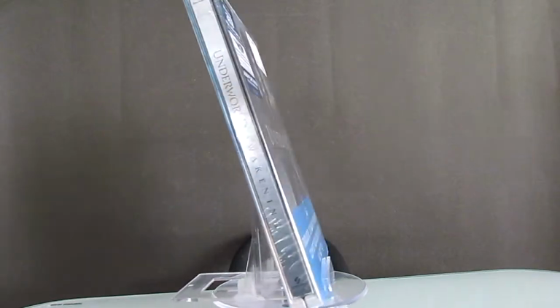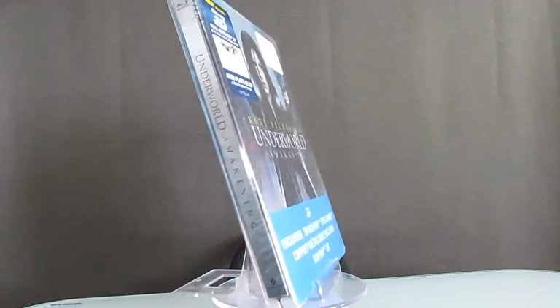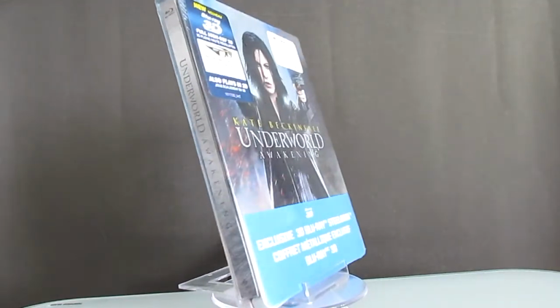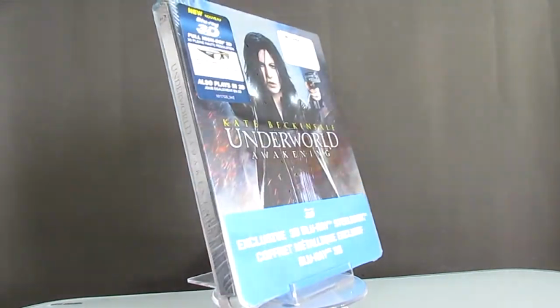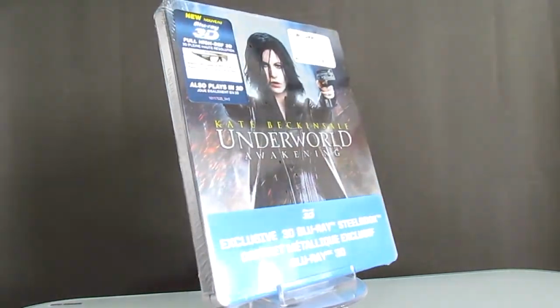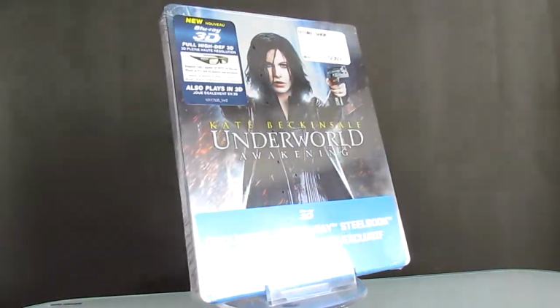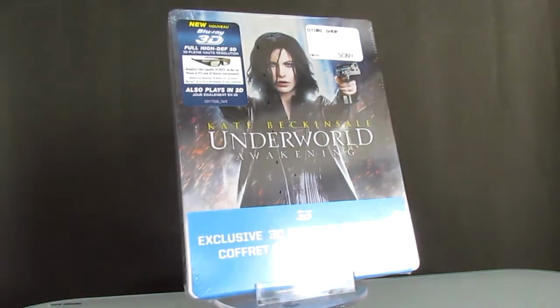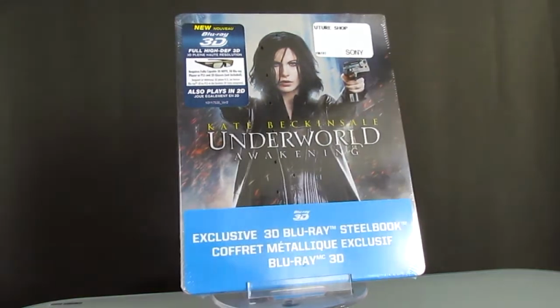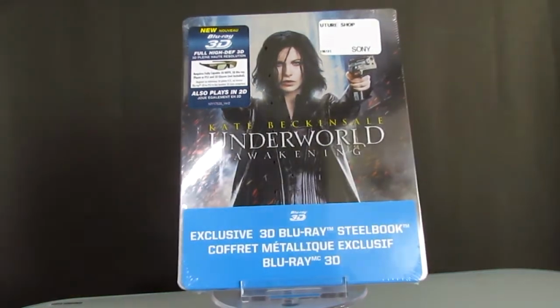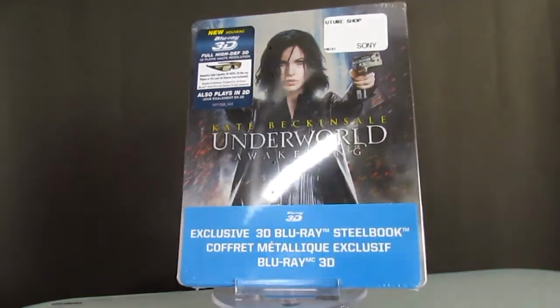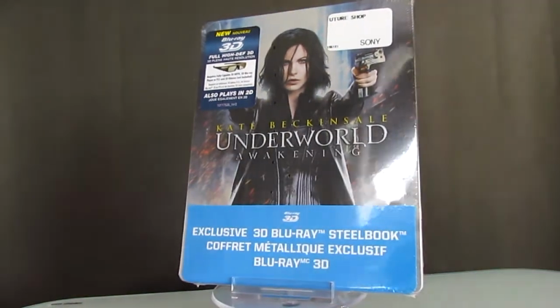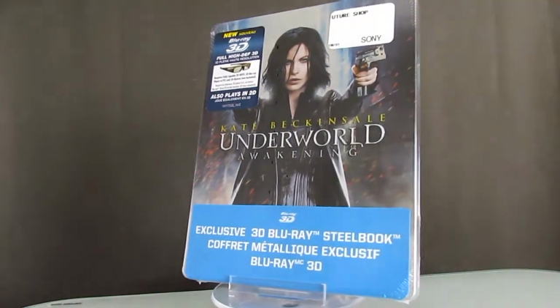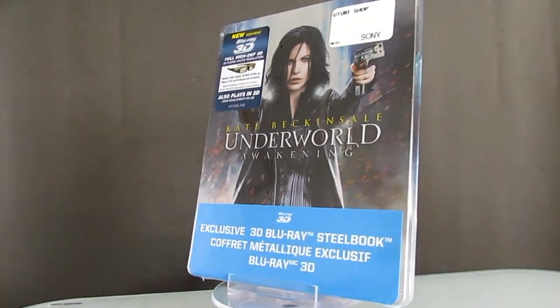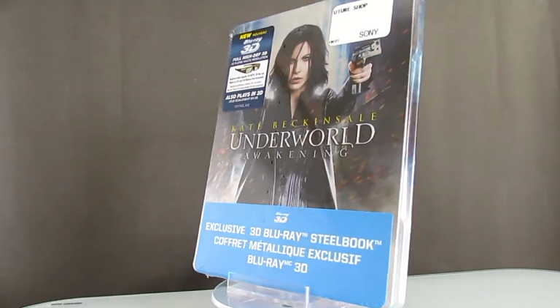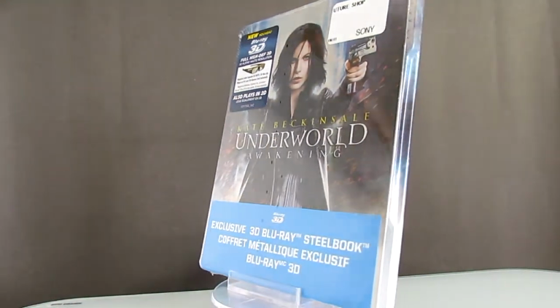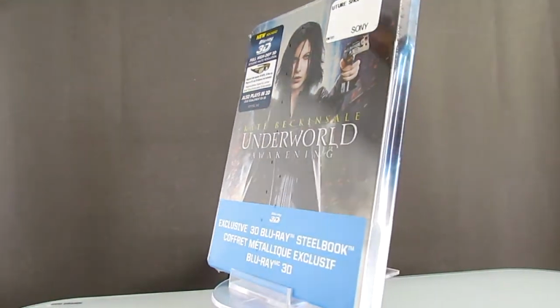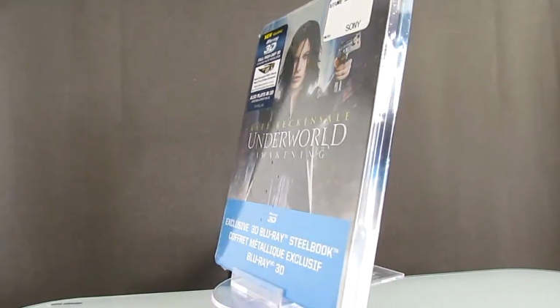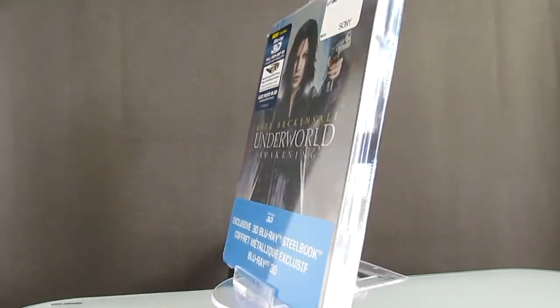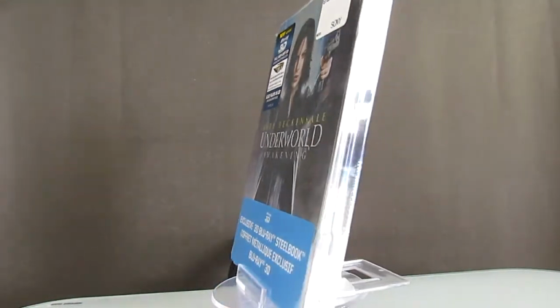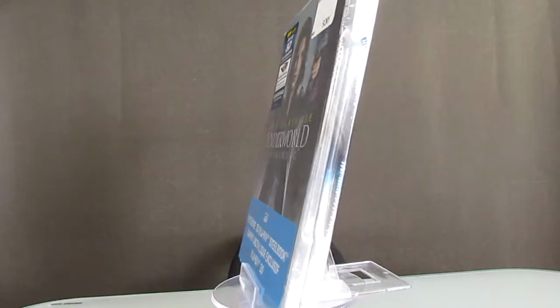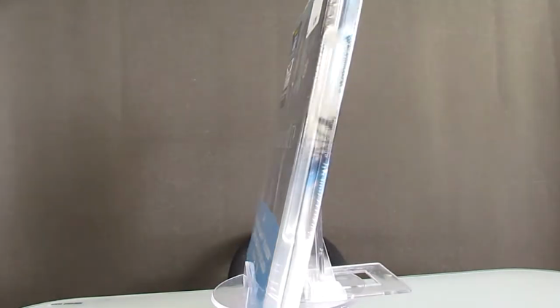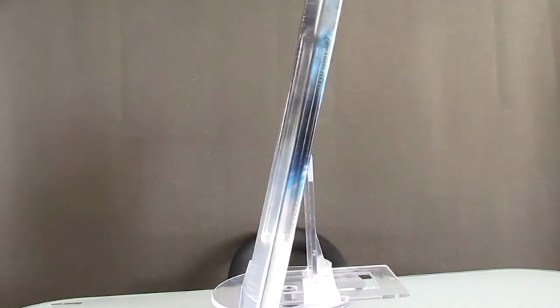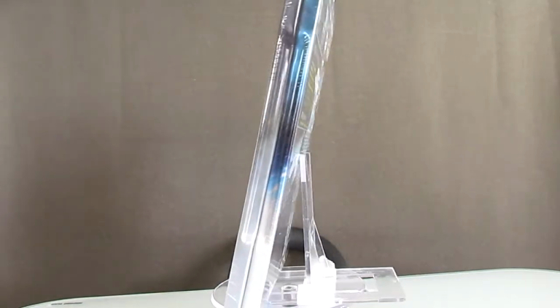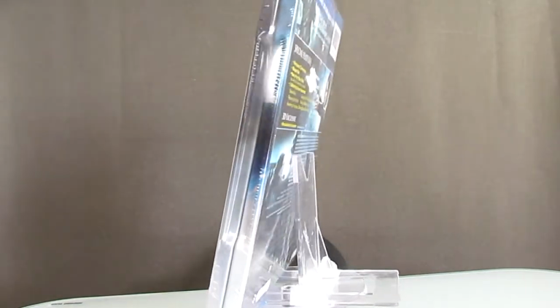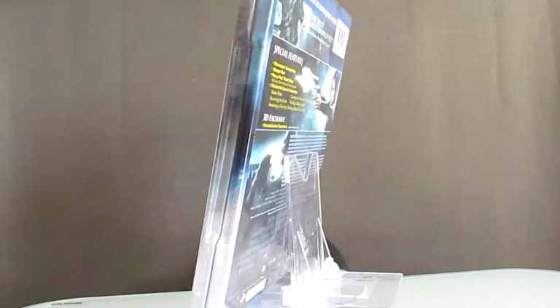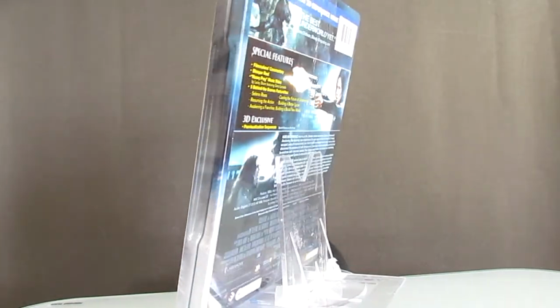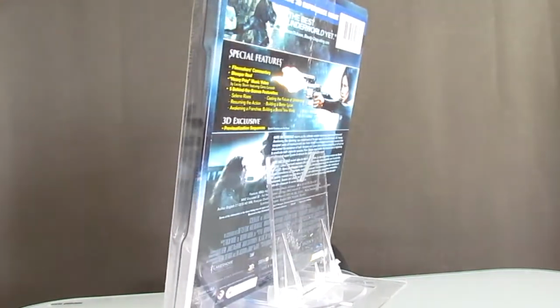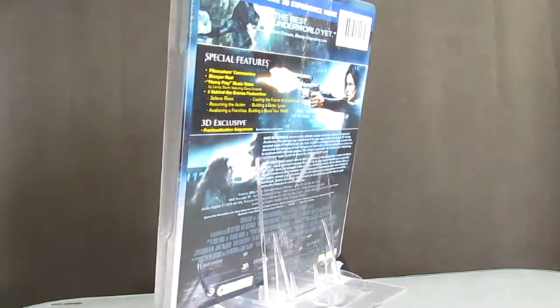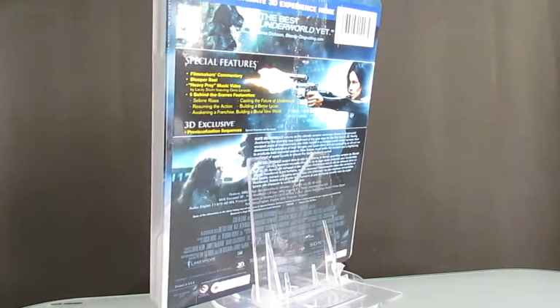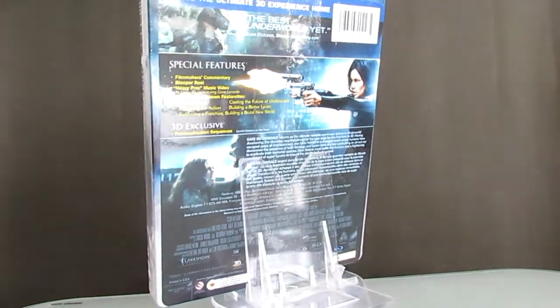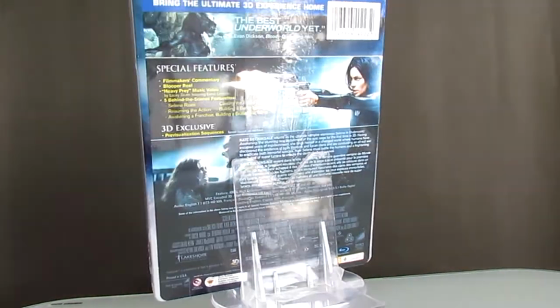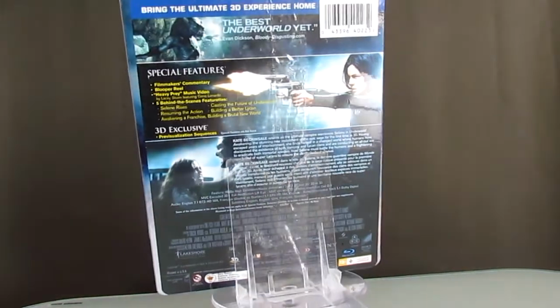Hello everyone. I have here the Feature Shop Underworld Awakening Steelbook. Folks in the US will also get this through Best Buy. This is the 360 unopened view of the Steelbook.